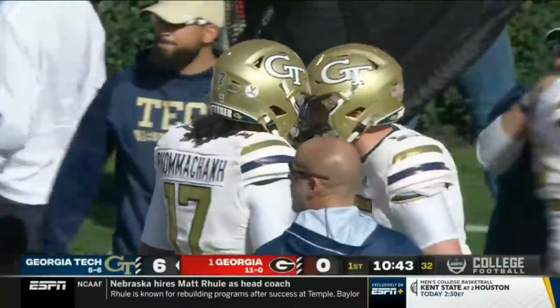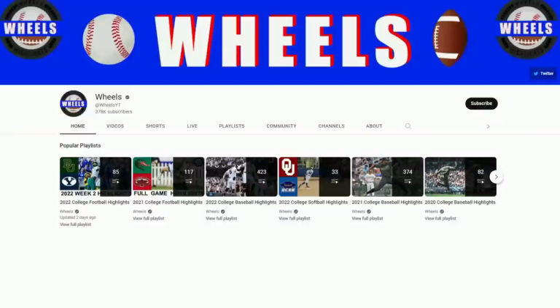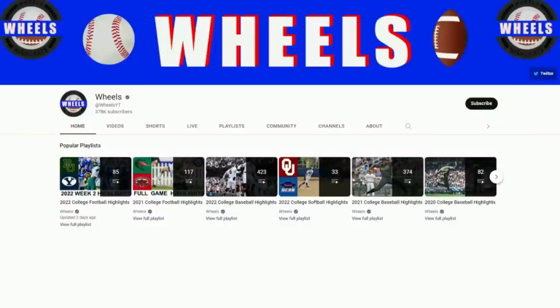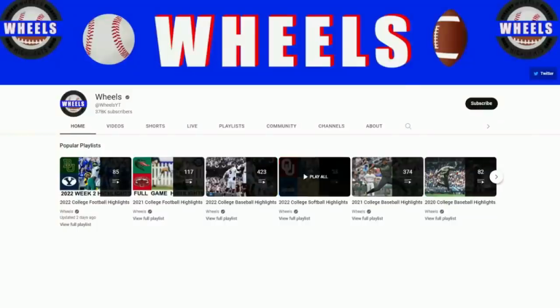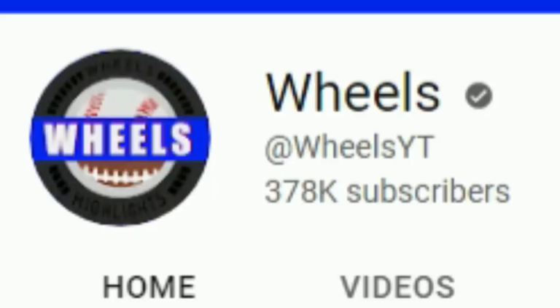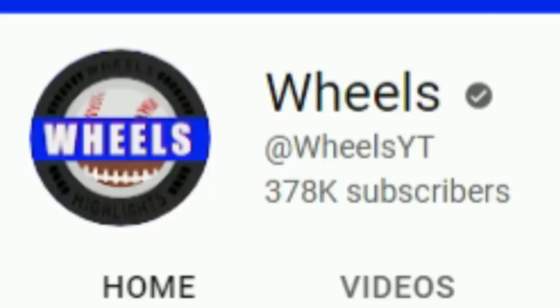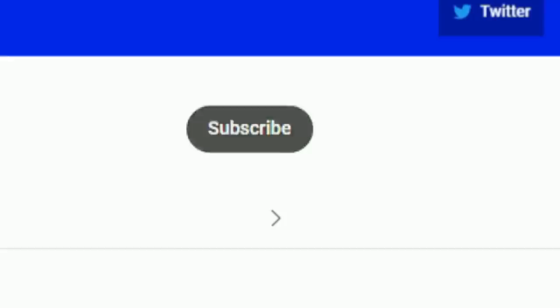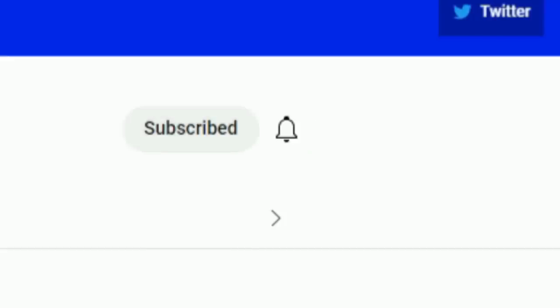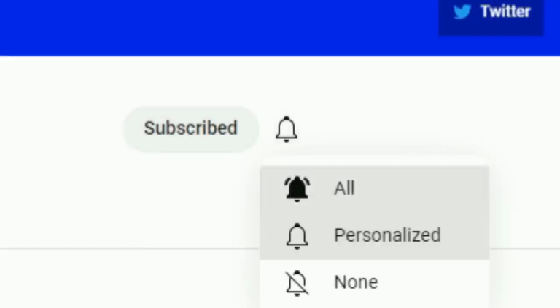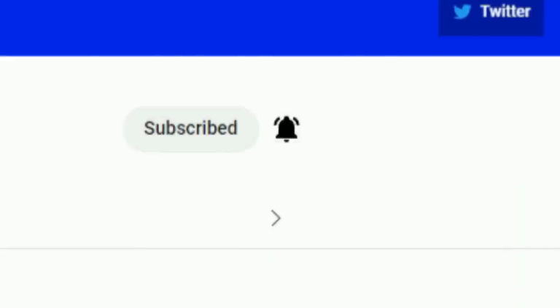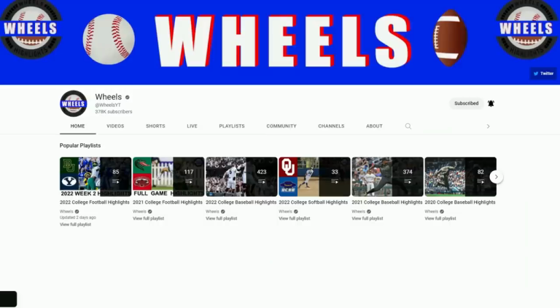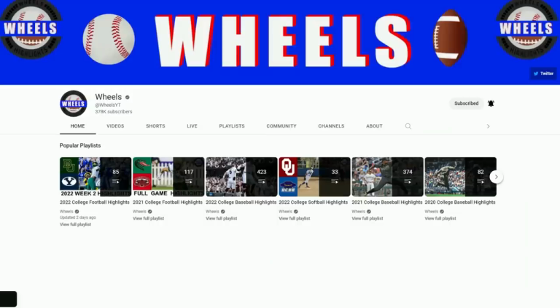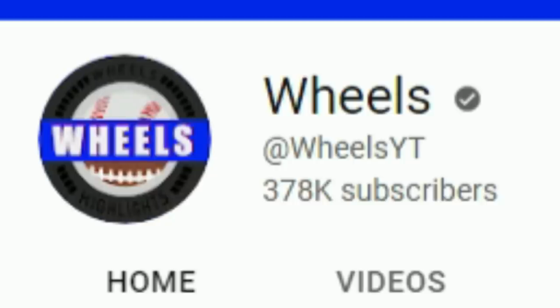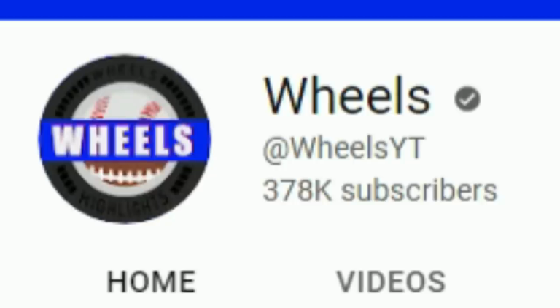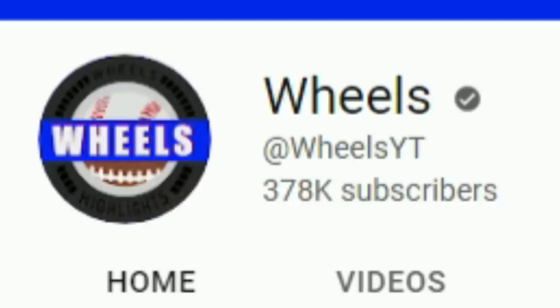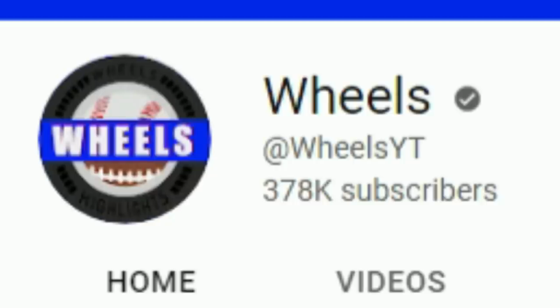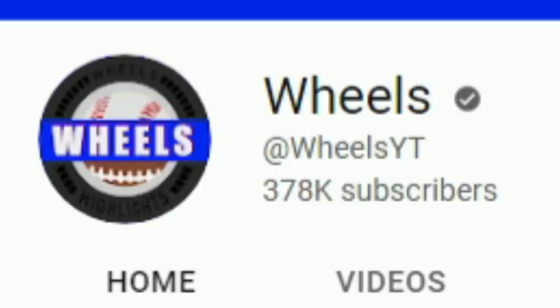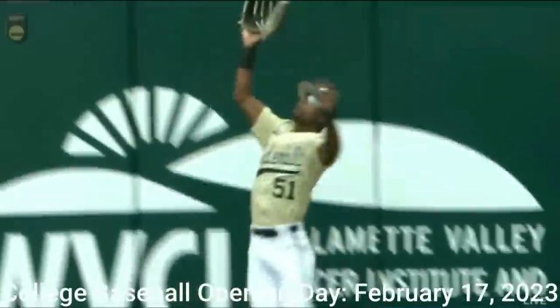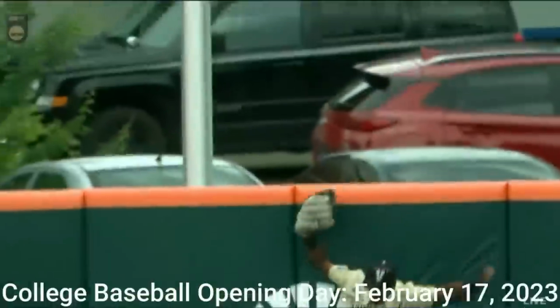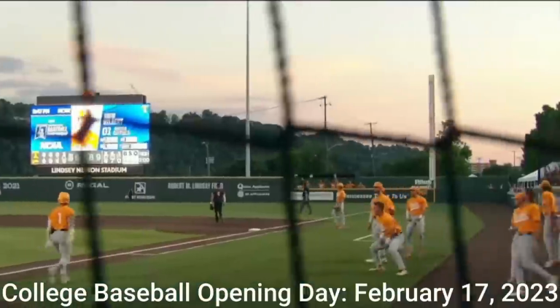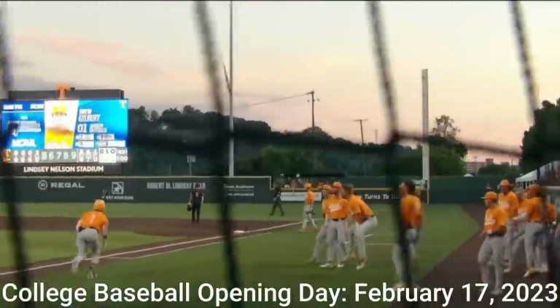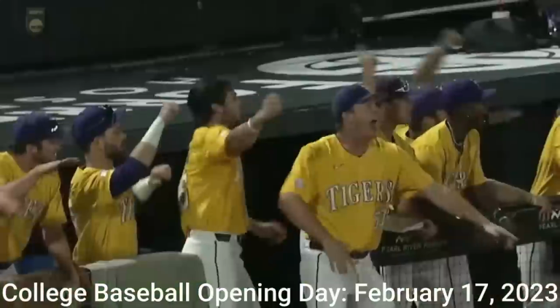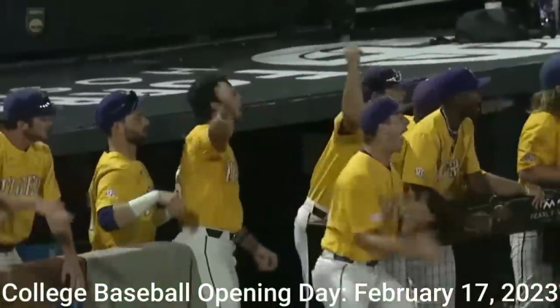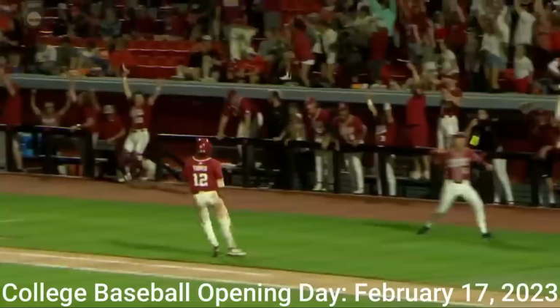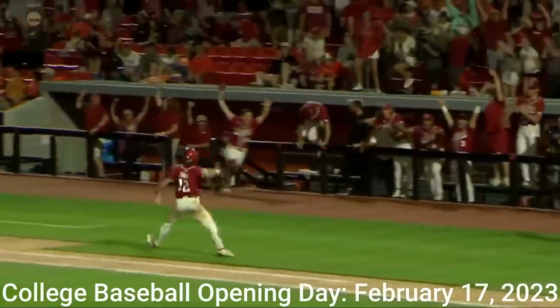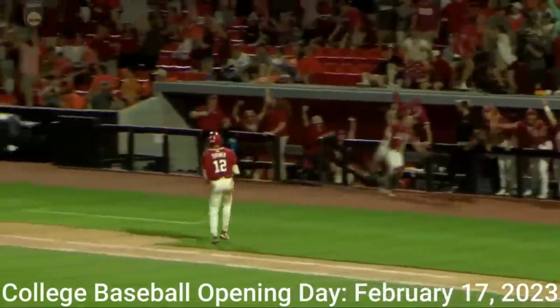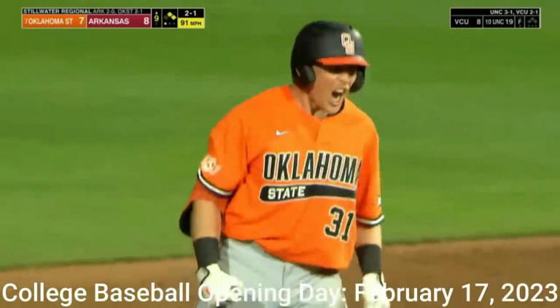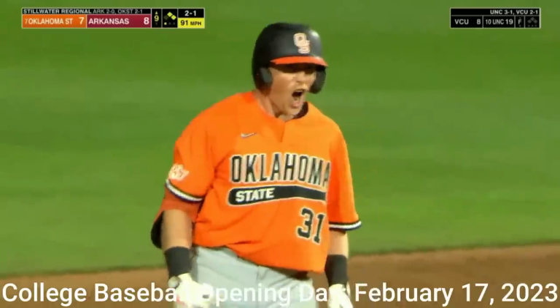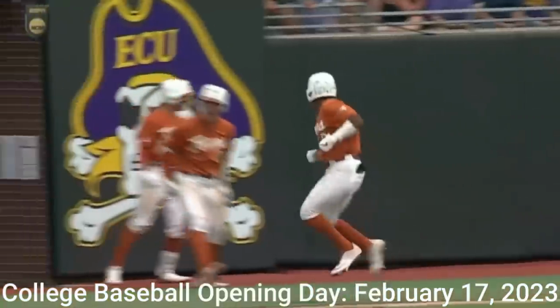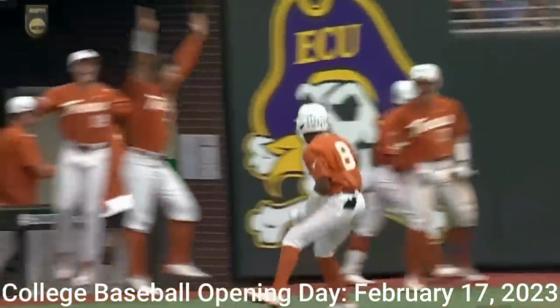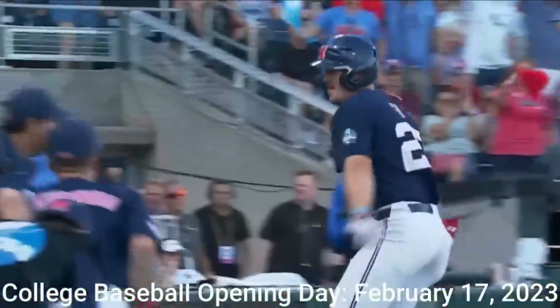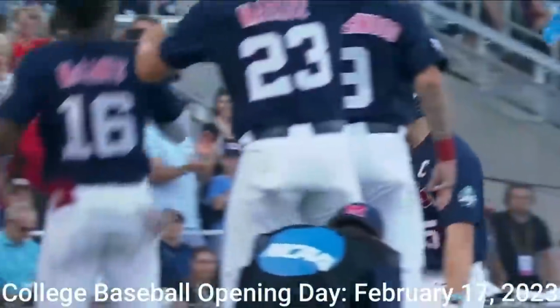Hey everyone, Wheels here with a quick reminder to subscribe as we're trying to reach 400,000 before the start of the college baseball season, which begins February 17th, 2023. Thank you and enjoy the video.